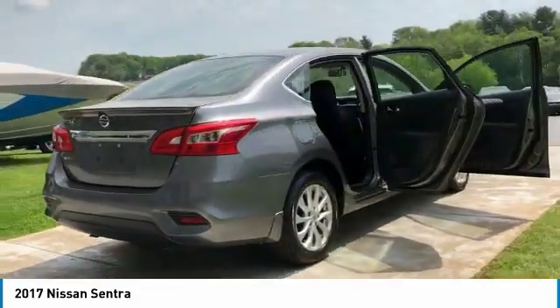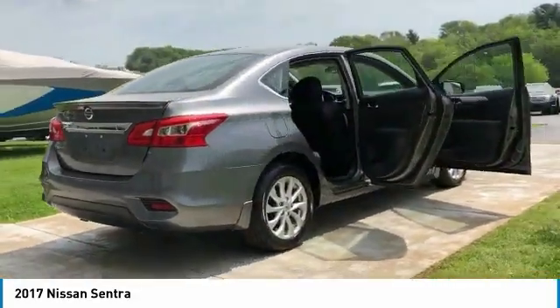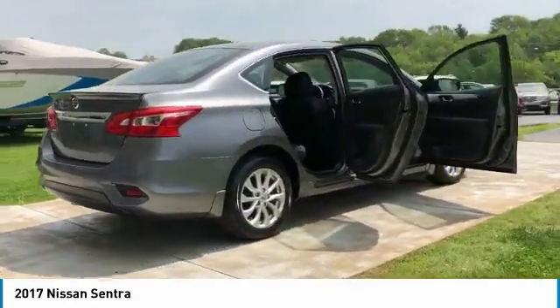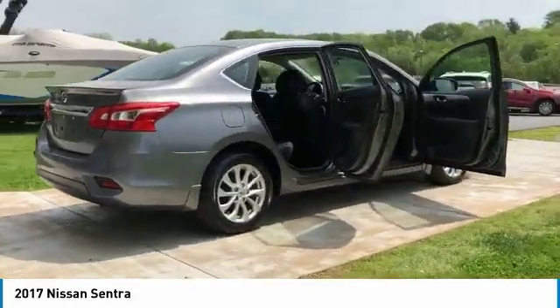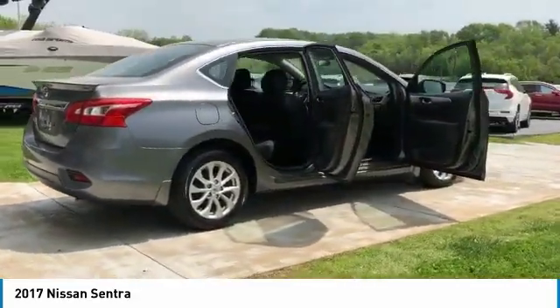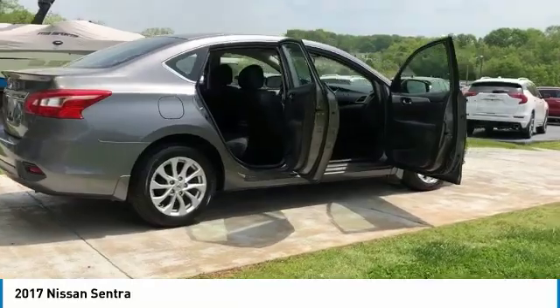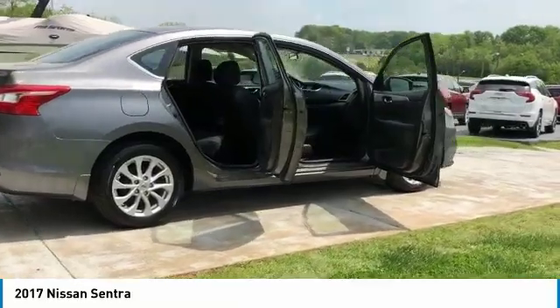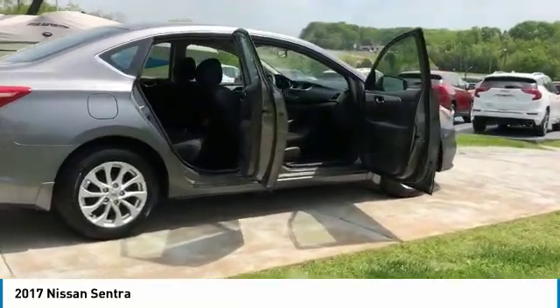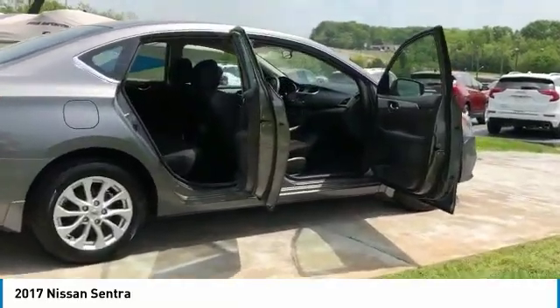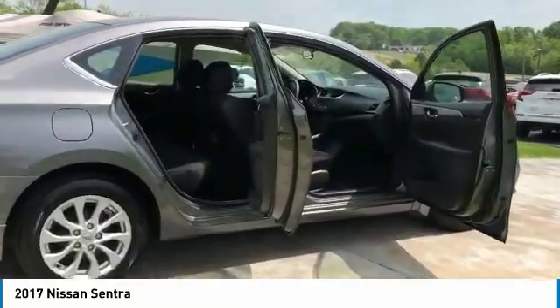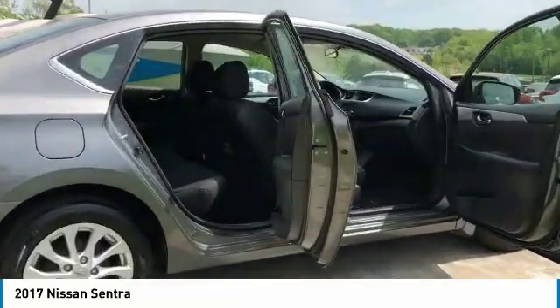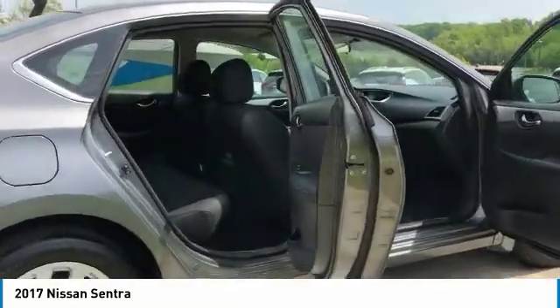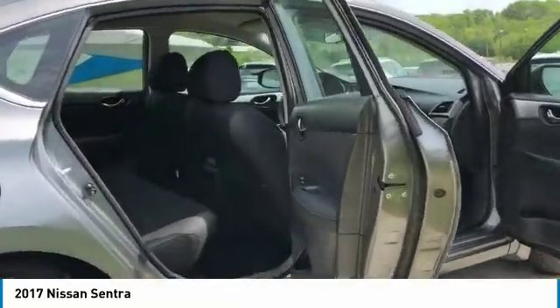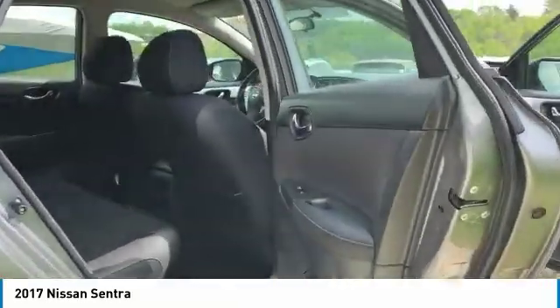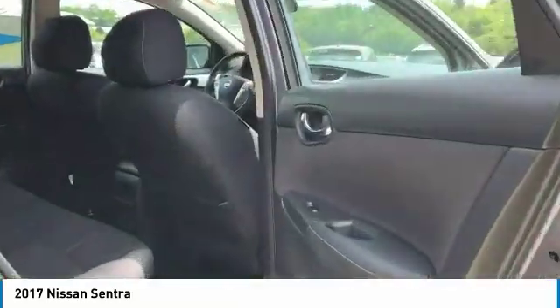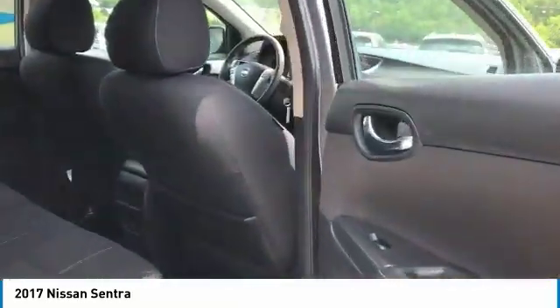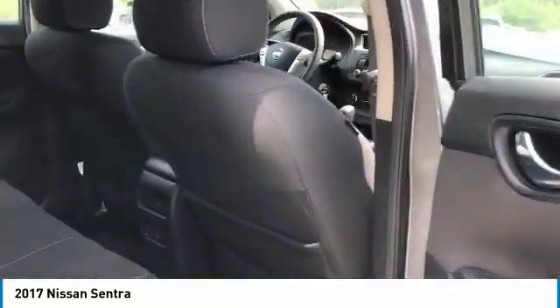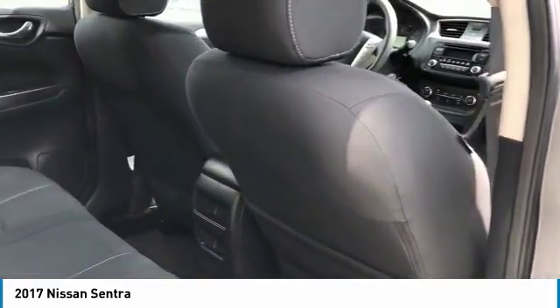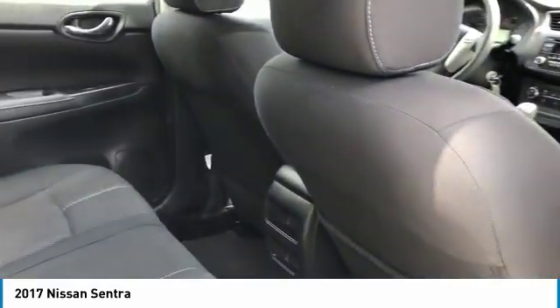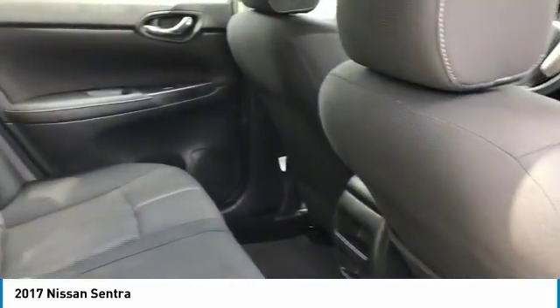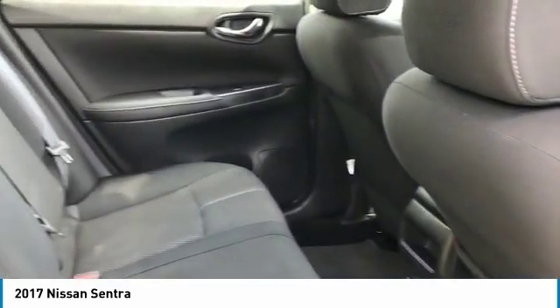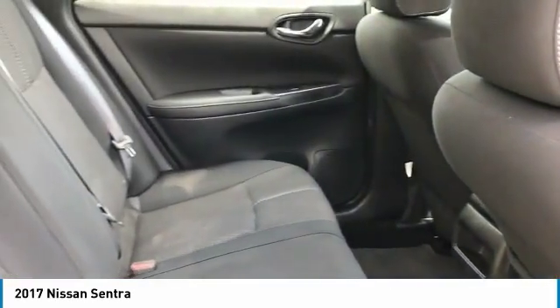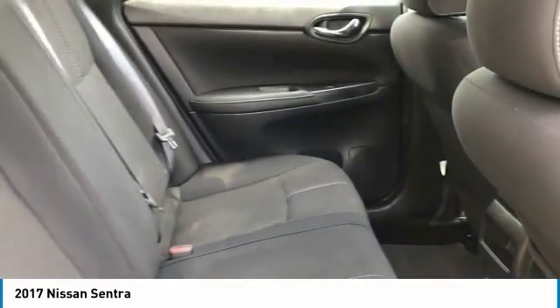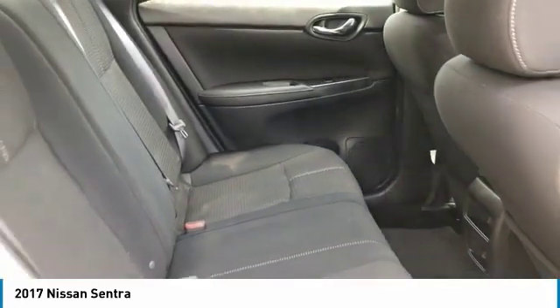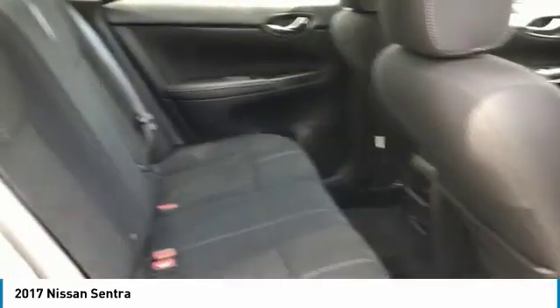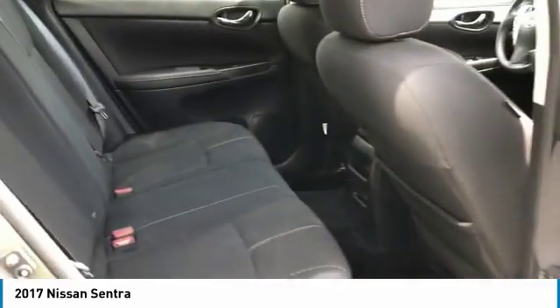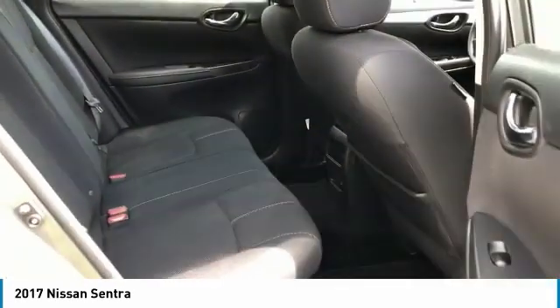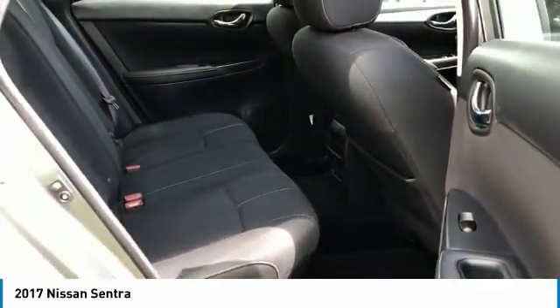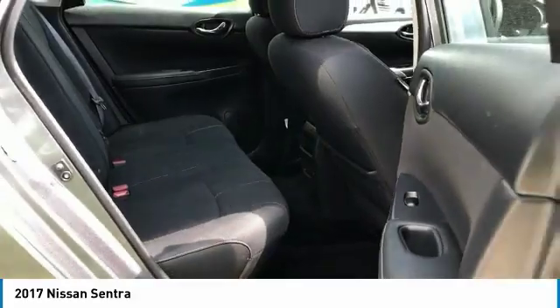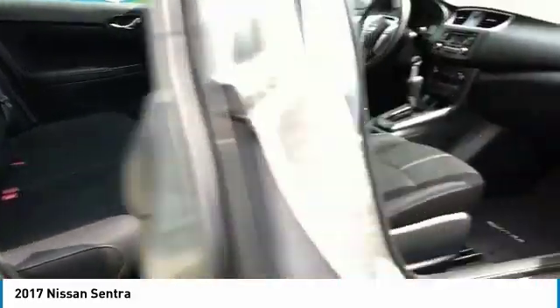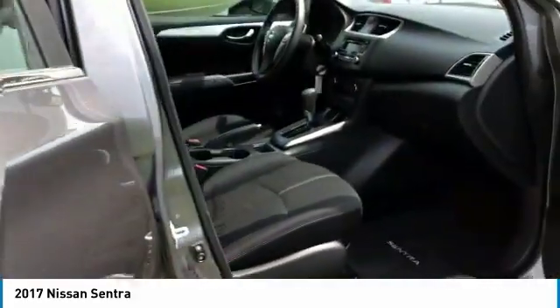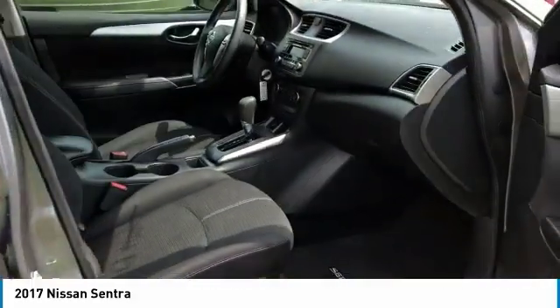Anti-lock braking system, traction control, air conditioning, Bluetooth wireless data link for hands-free phone, power steering, cruise control, FWD, rear defrost, AM FM stereo radio, child safety locks.